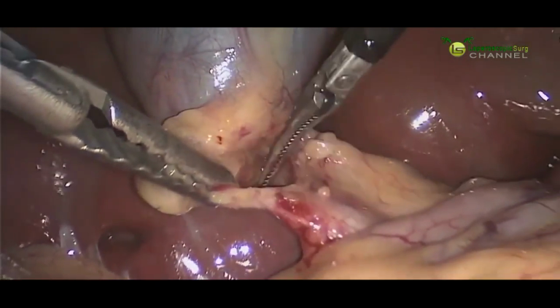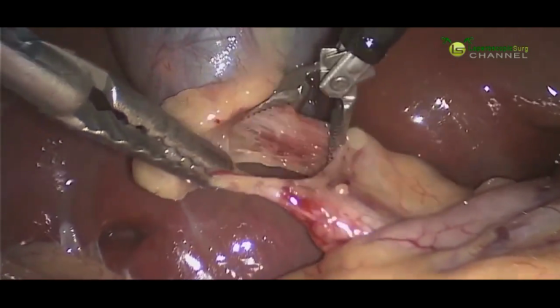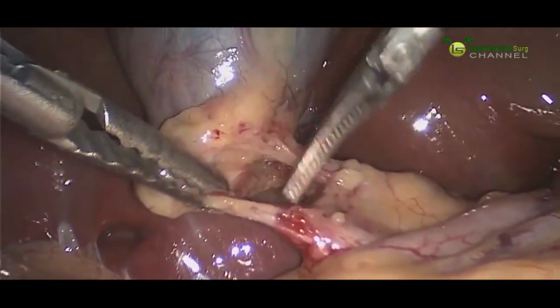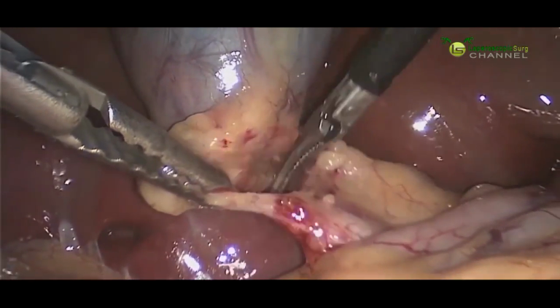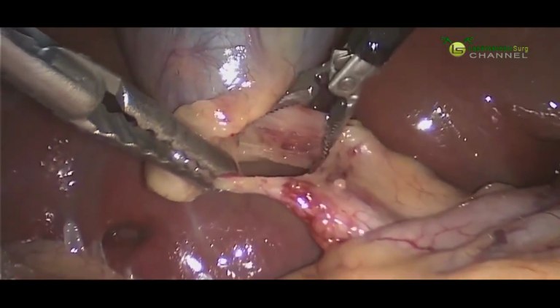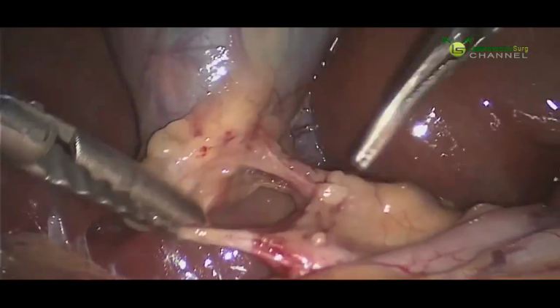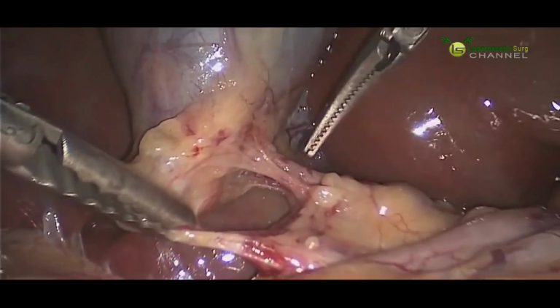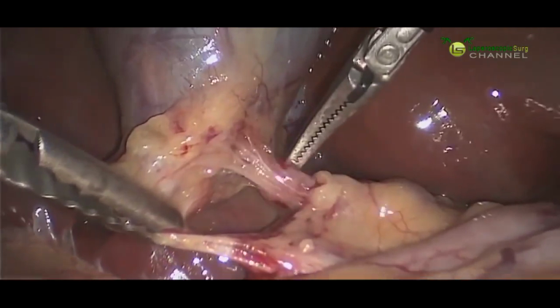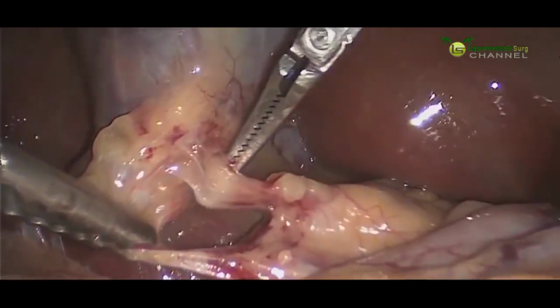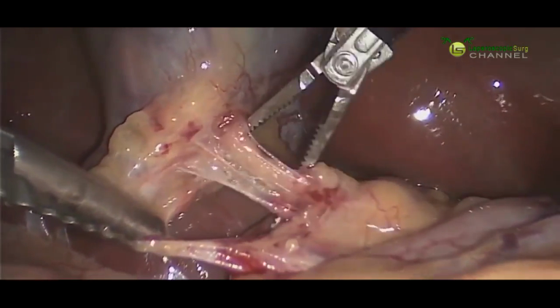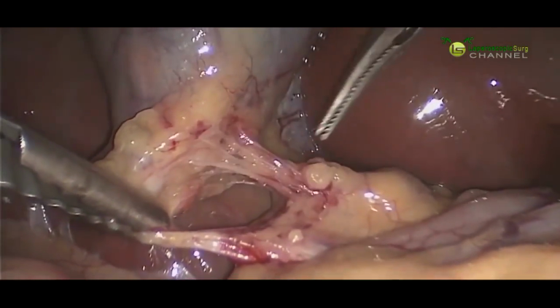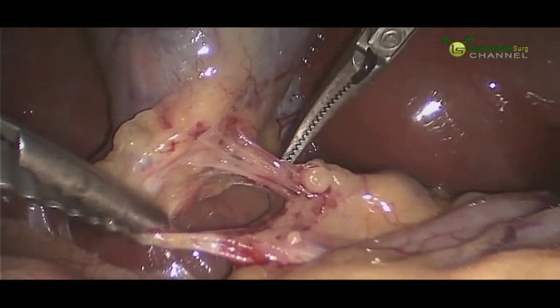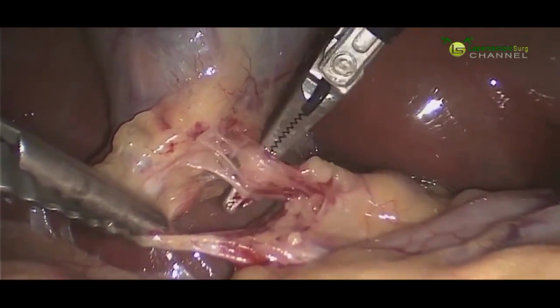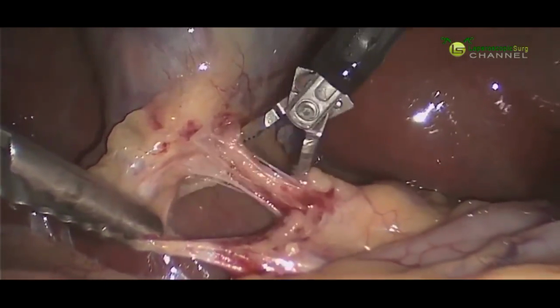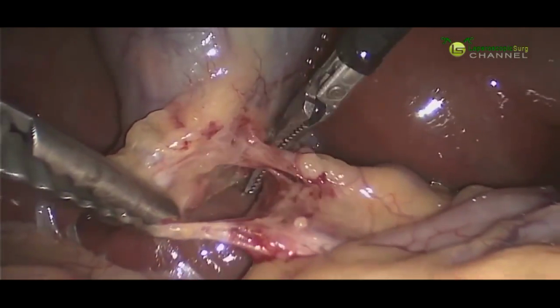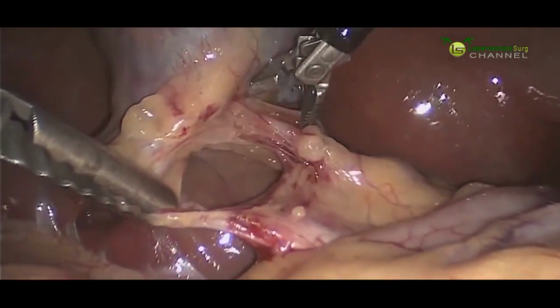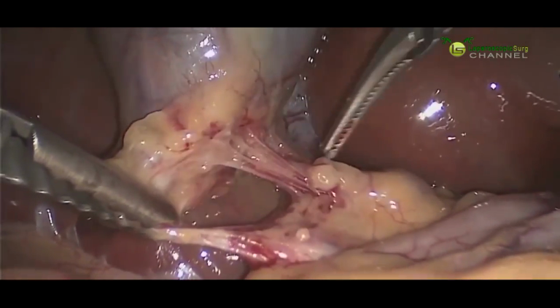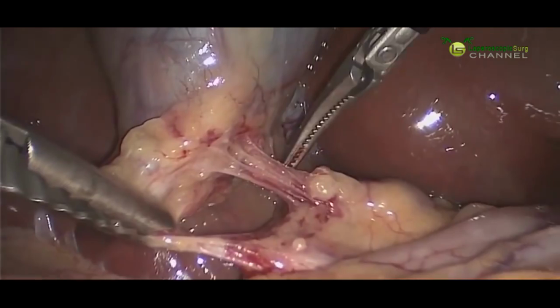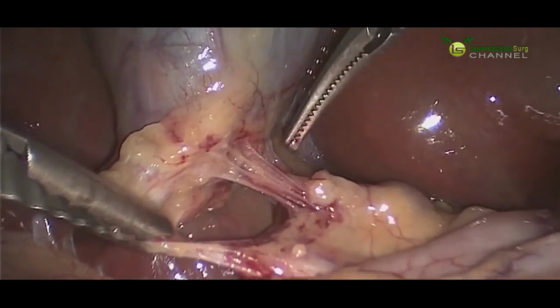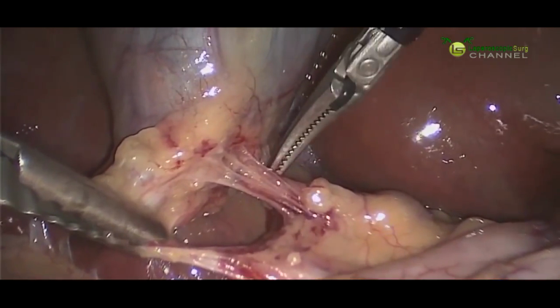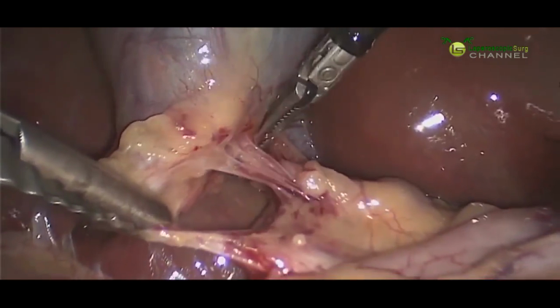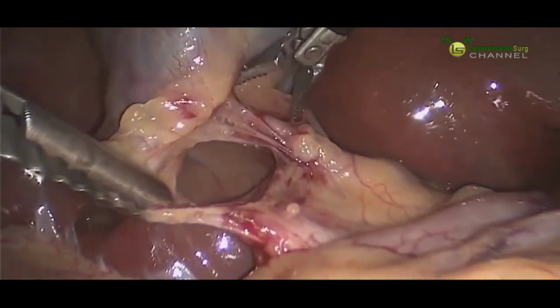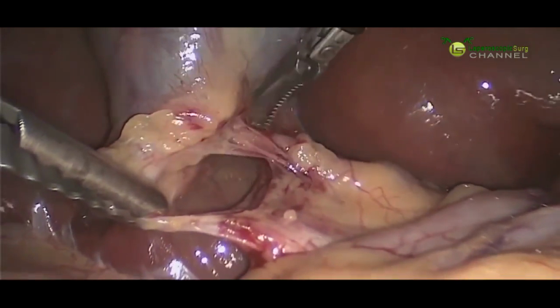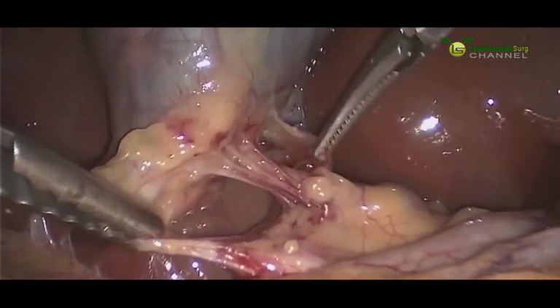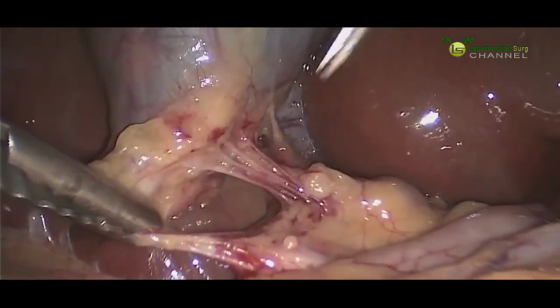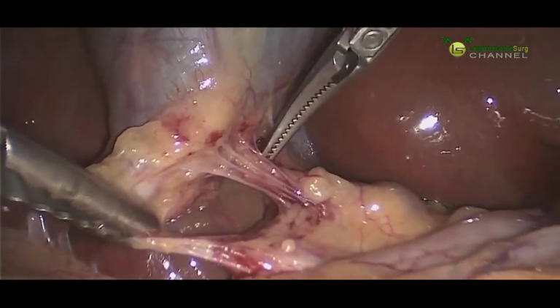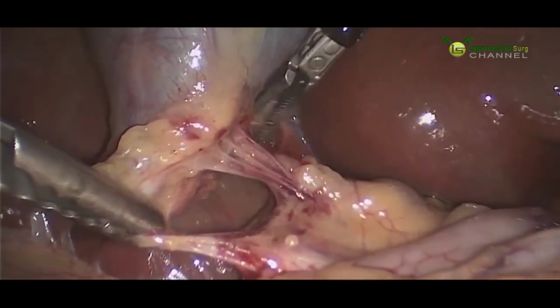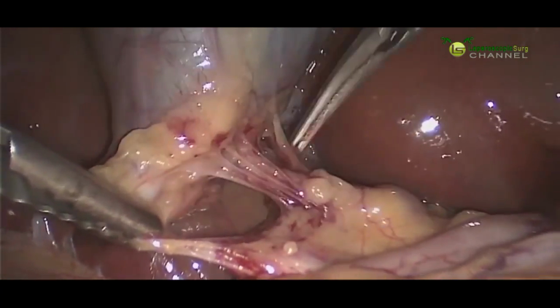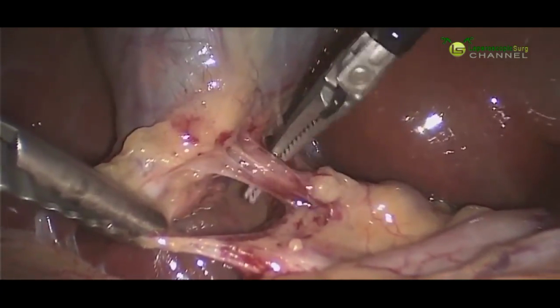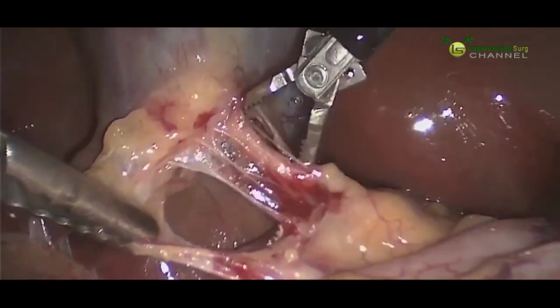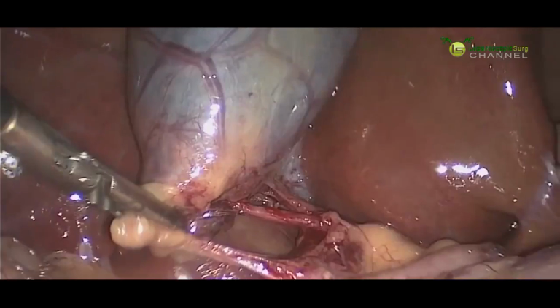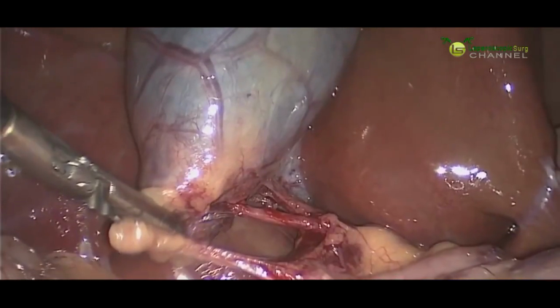Behind the cystic duct, we're going to start looking for our cystic artery, which supplies blood to the gallbladder. And you can see this pulsatile vessel coming into view now — that is the cystic artery.